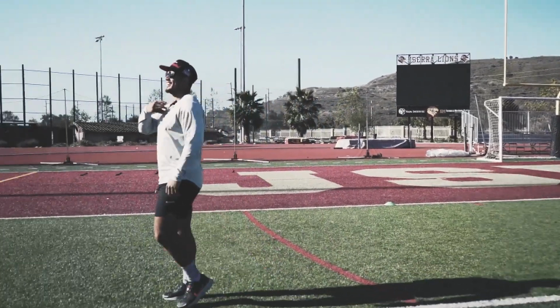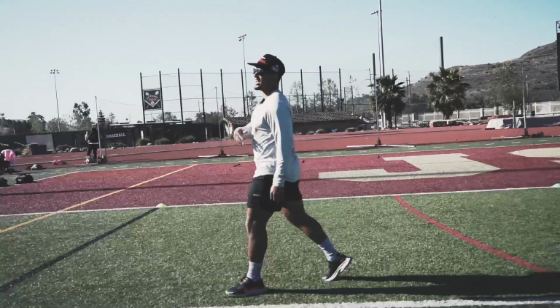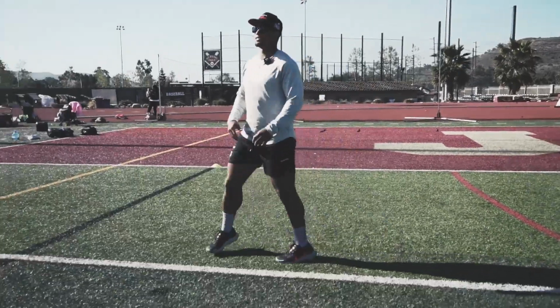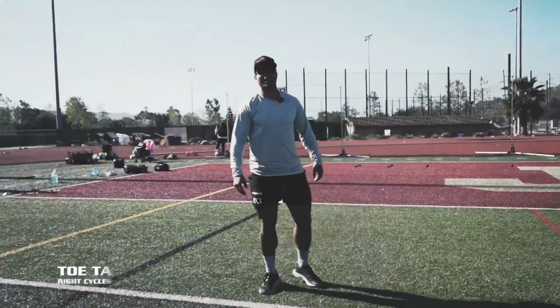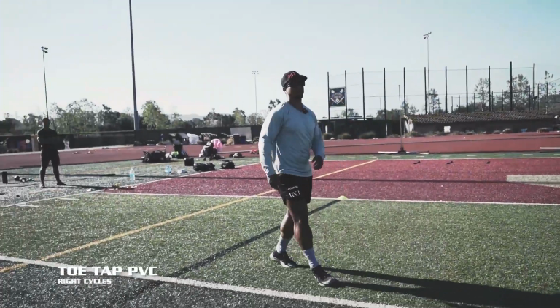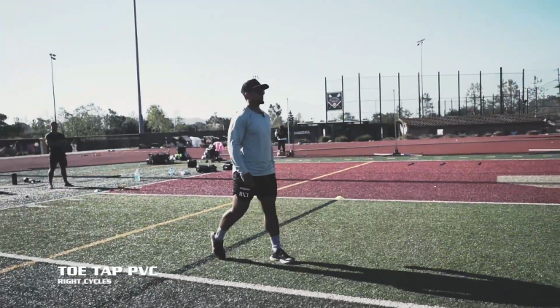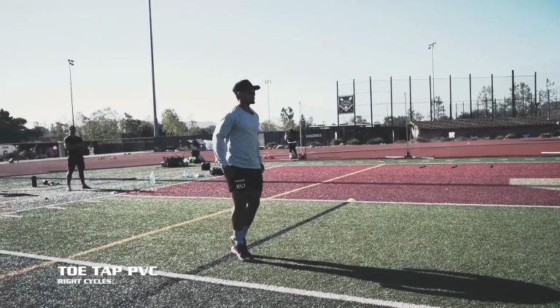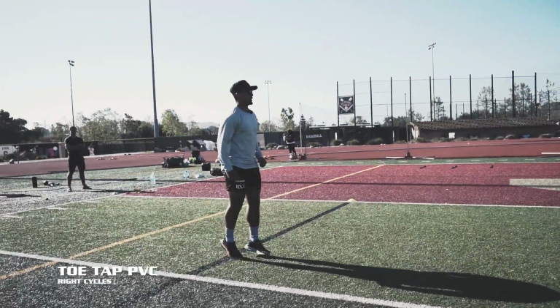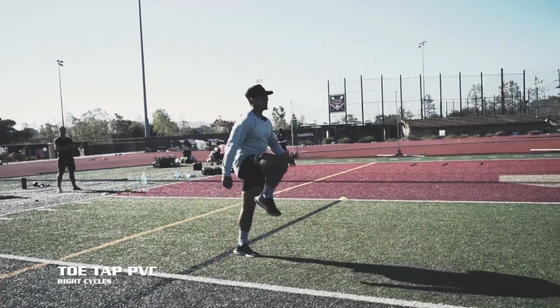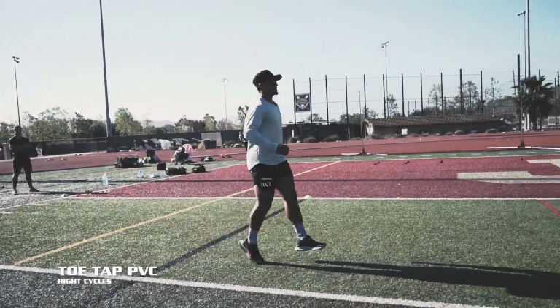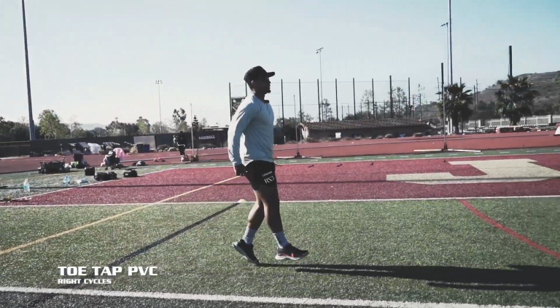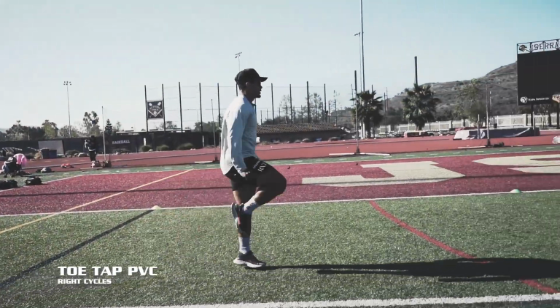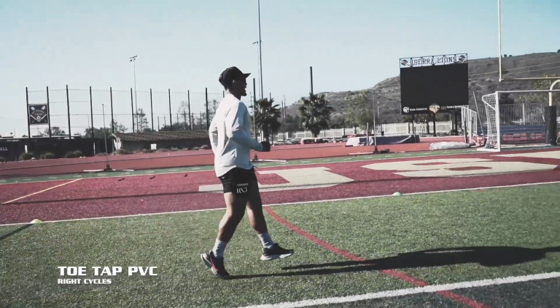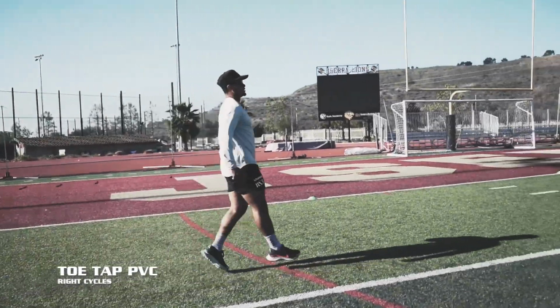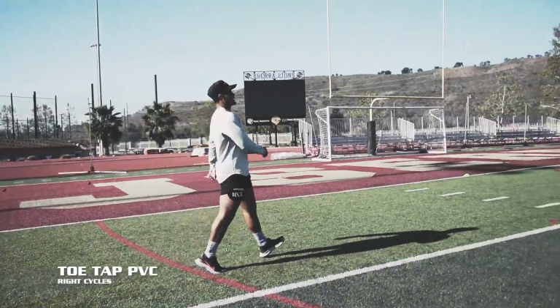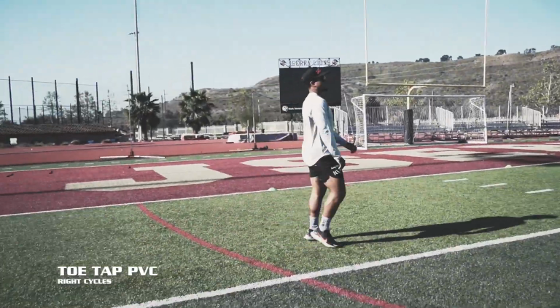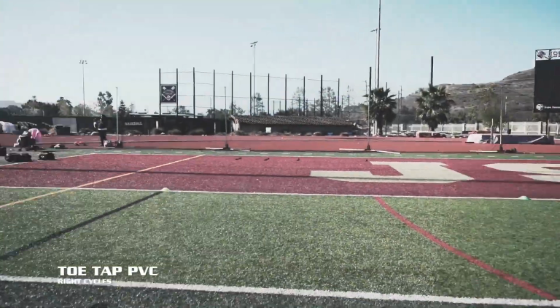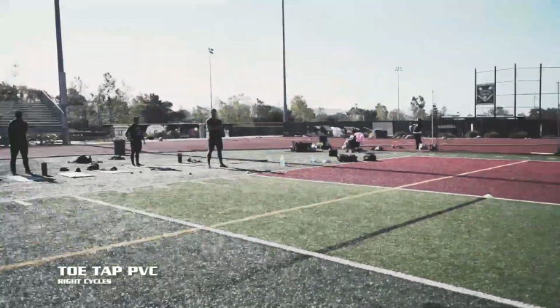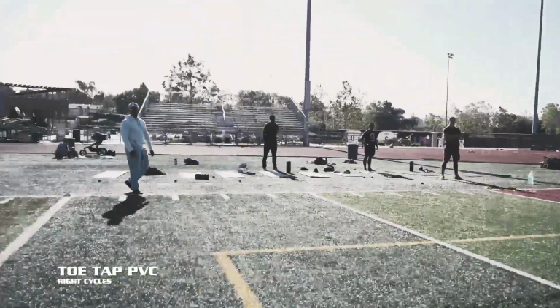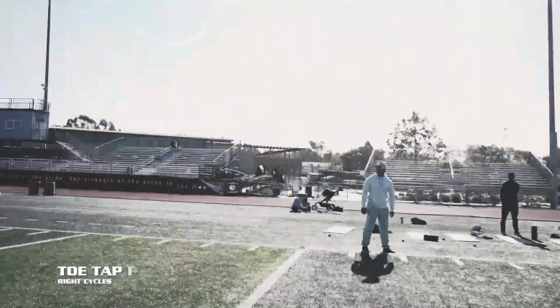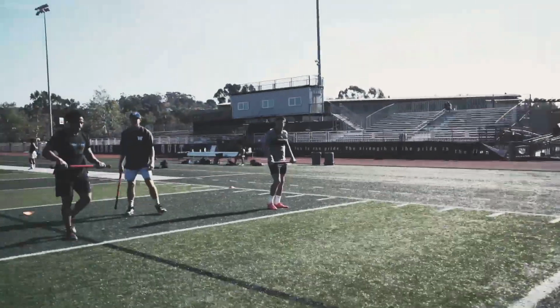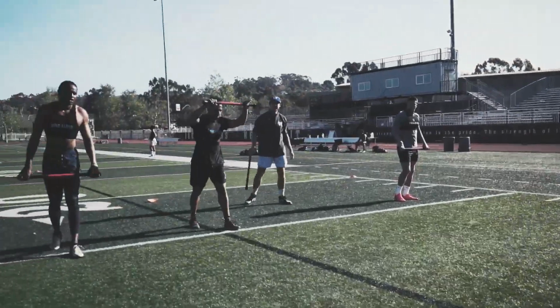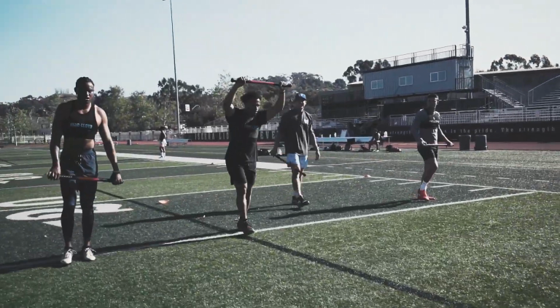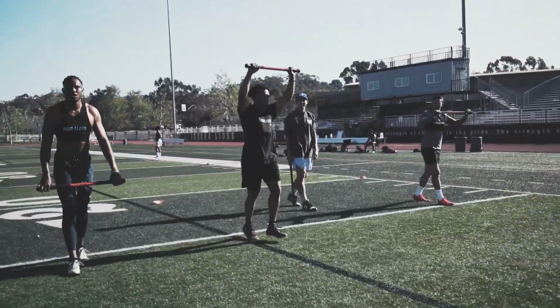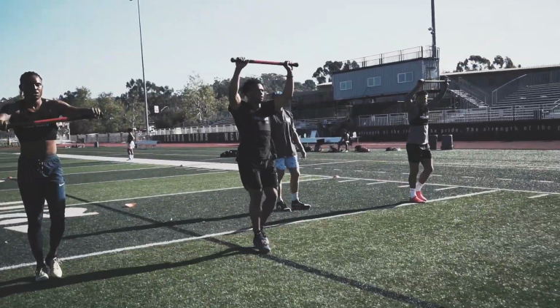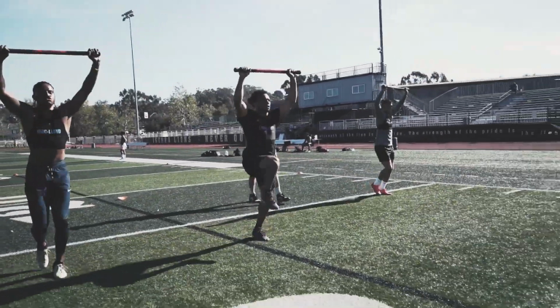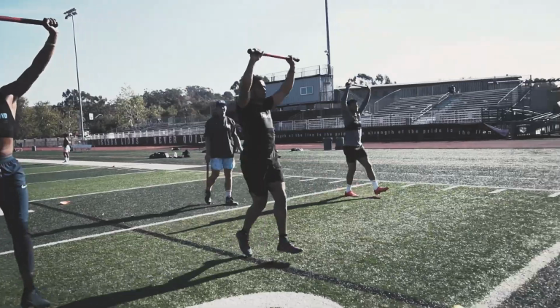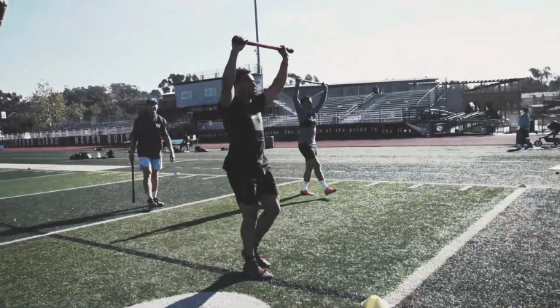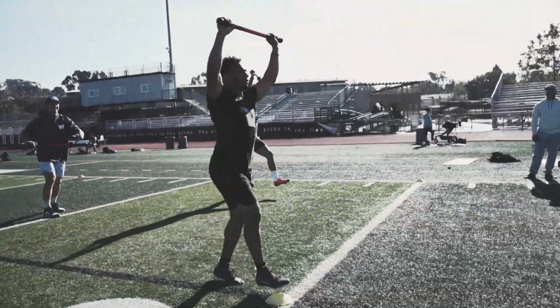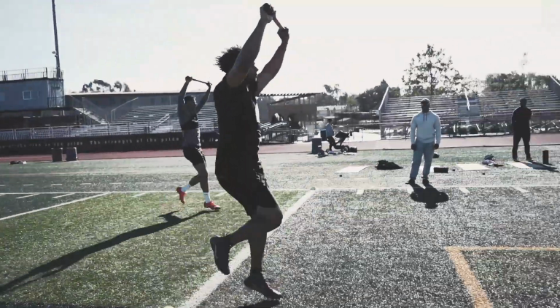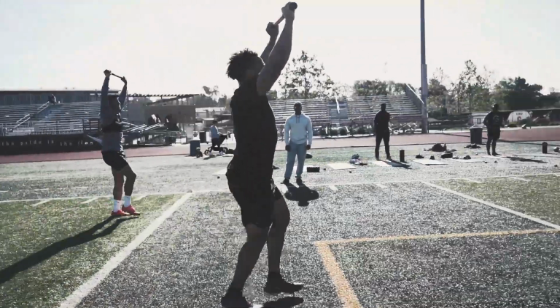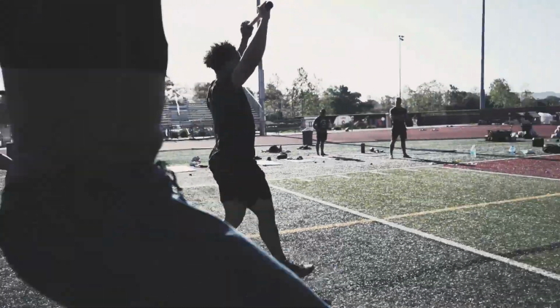Next, toe tap, right cycles. We're here — right cycle, attack down, just right side. Still got it, Kodak. Listen, still got it.